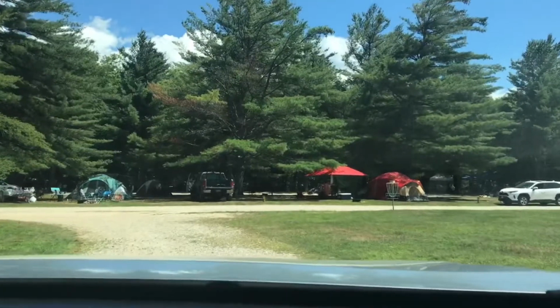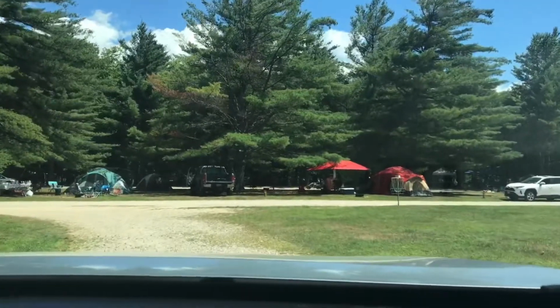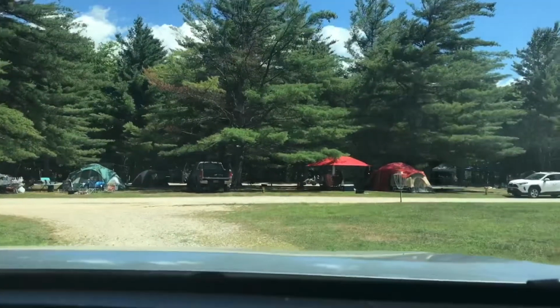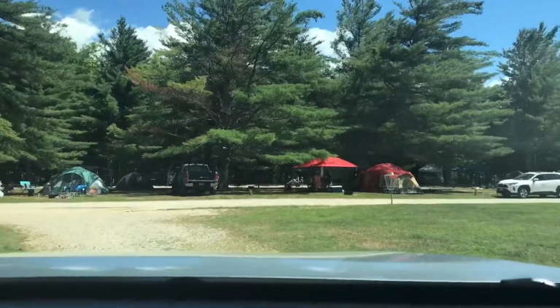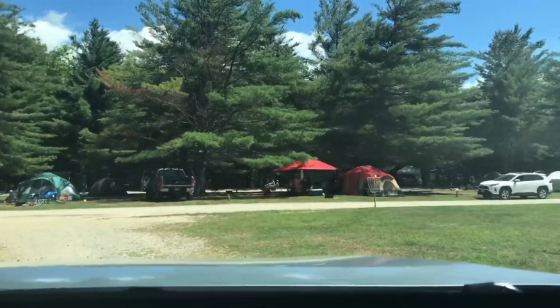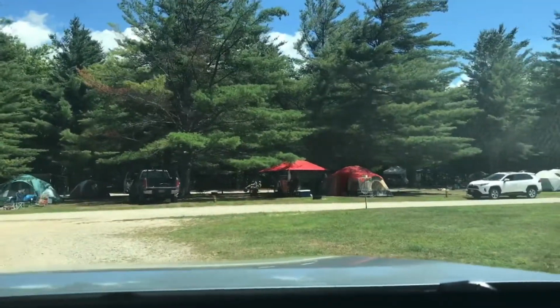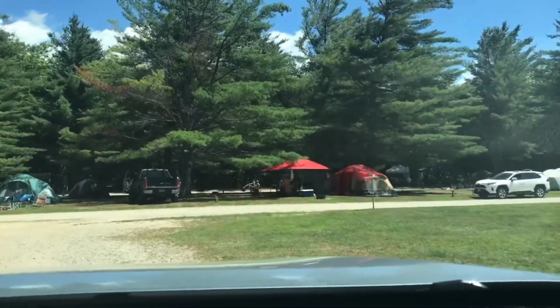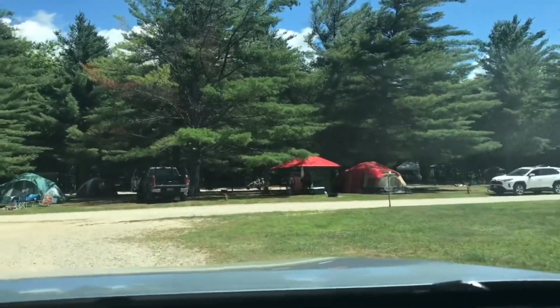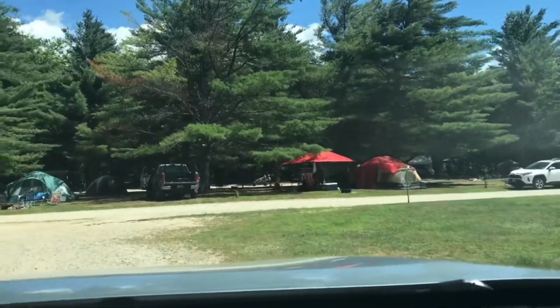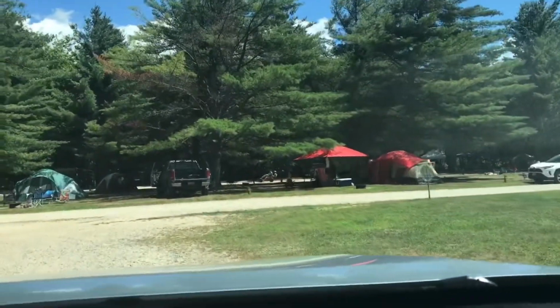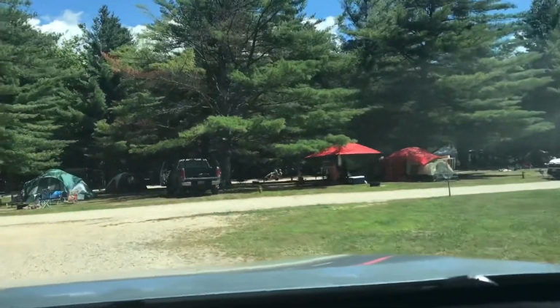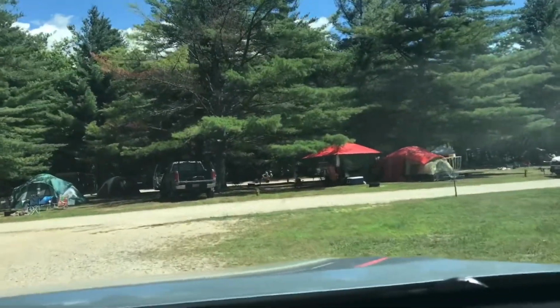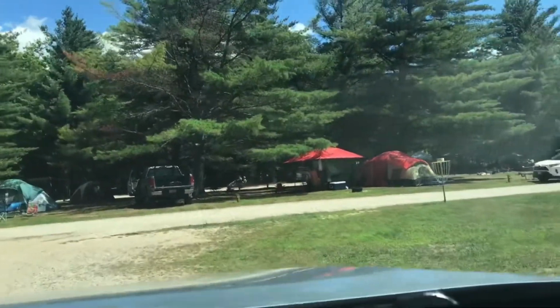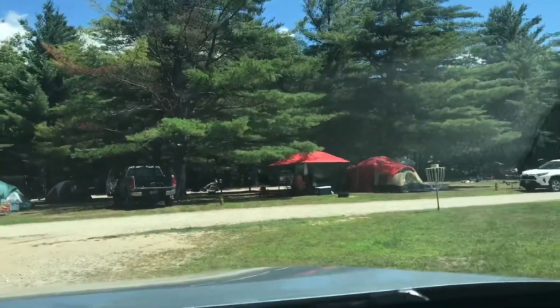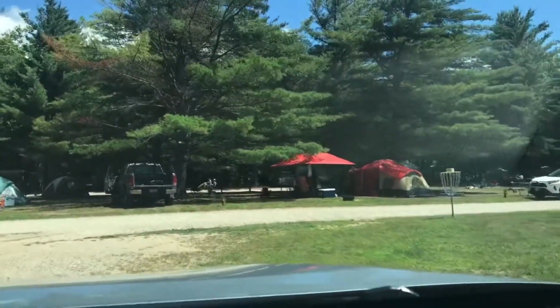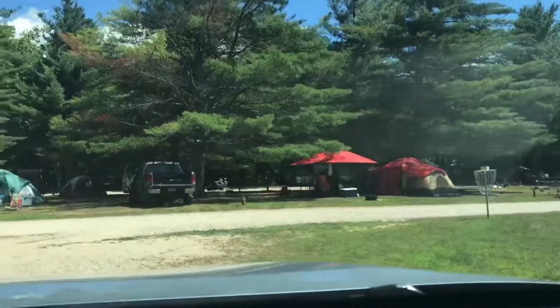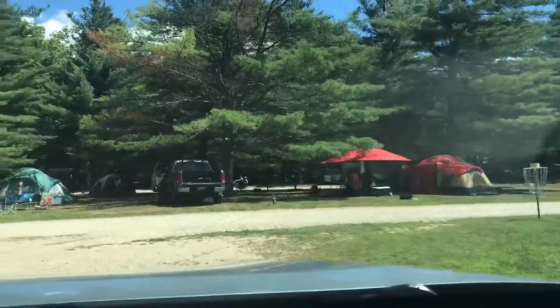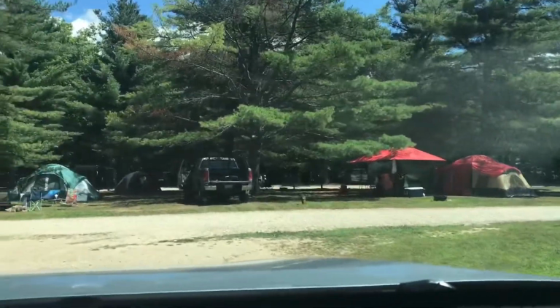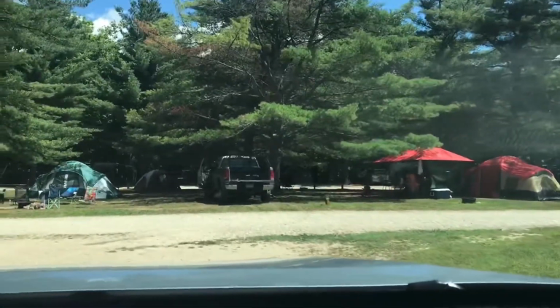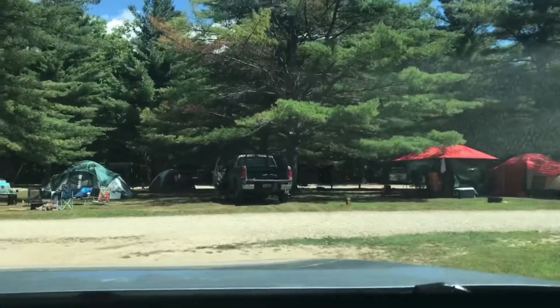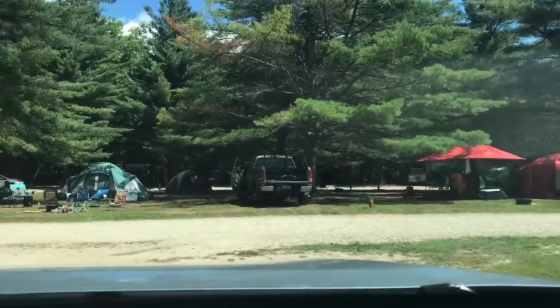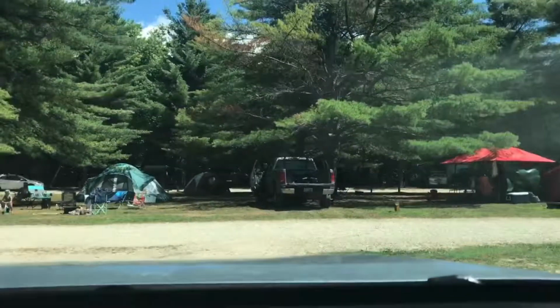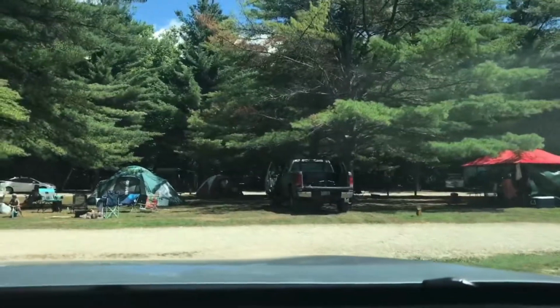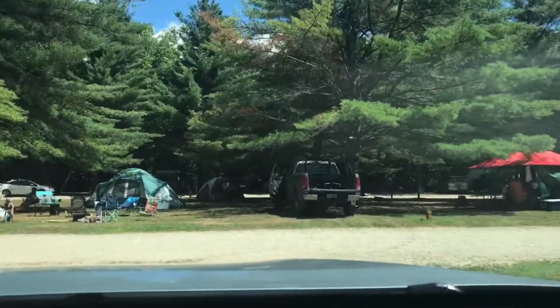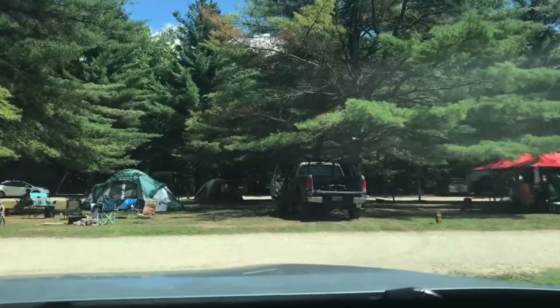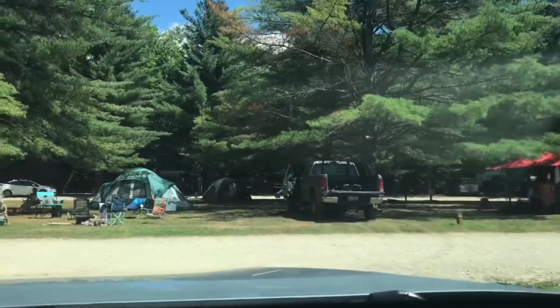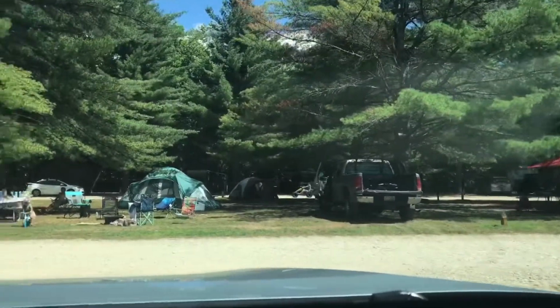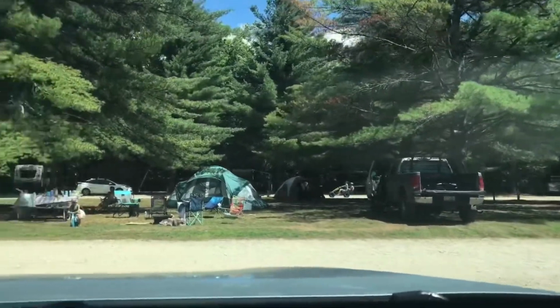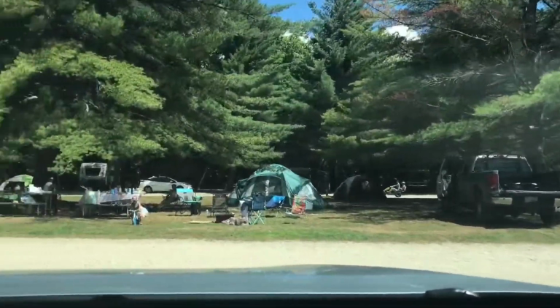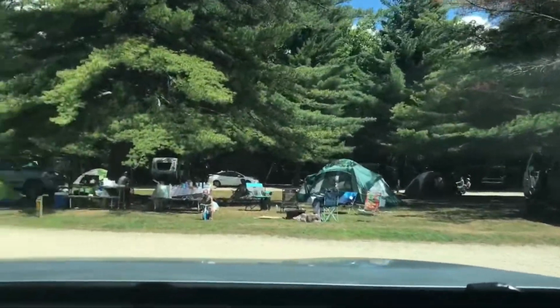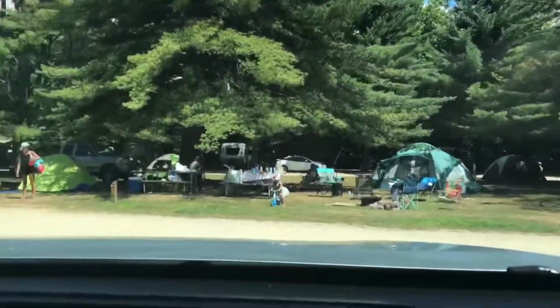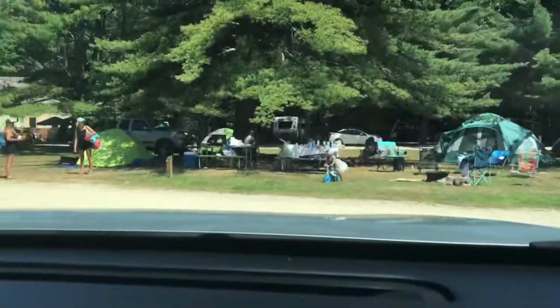Tent sites are across here. These are sun almost all day sites, with a little bit of shade in the morning and in the evening.